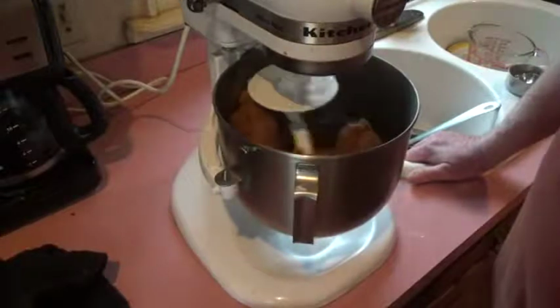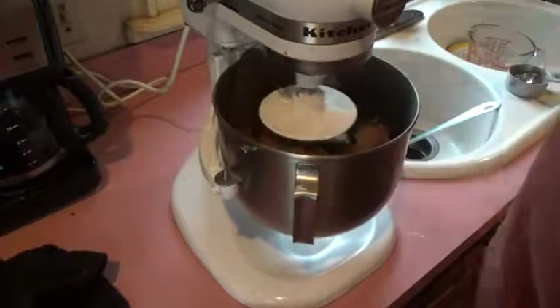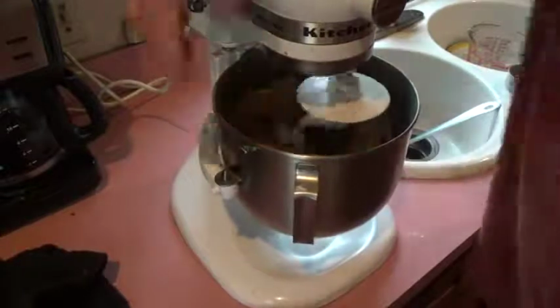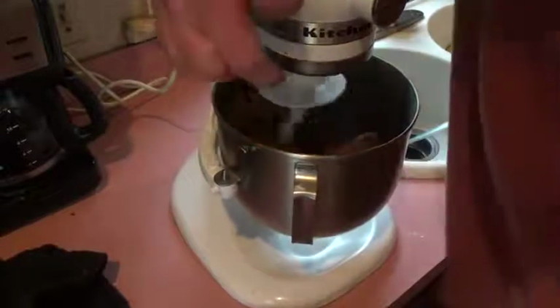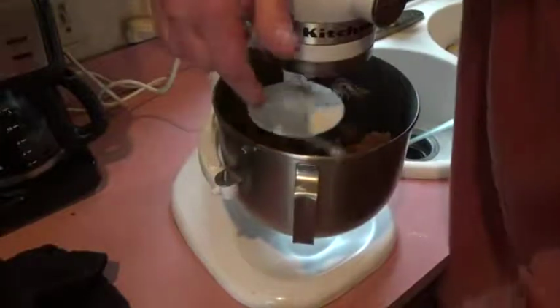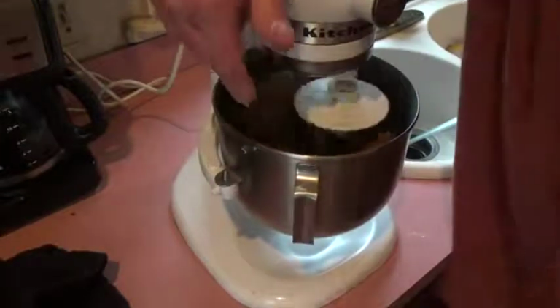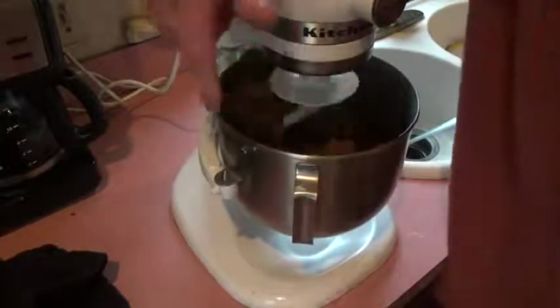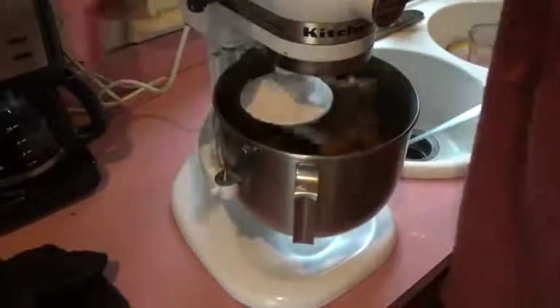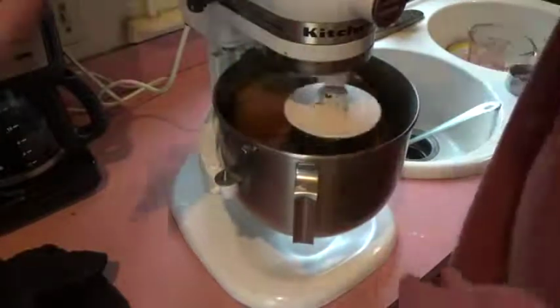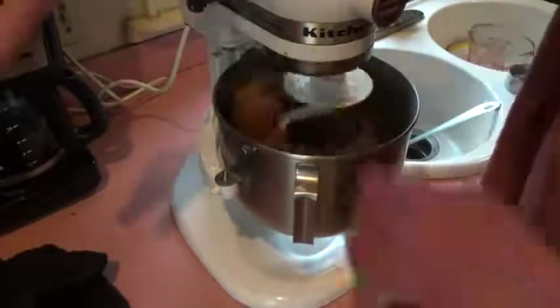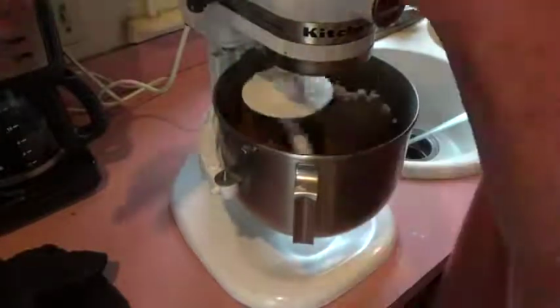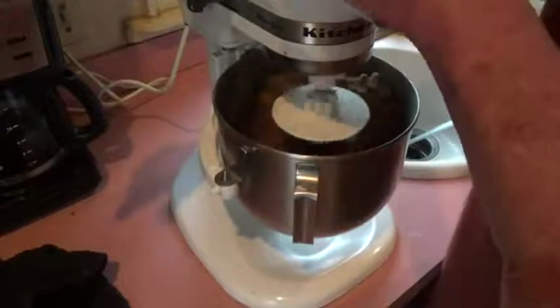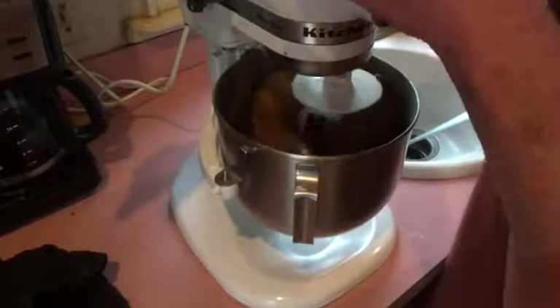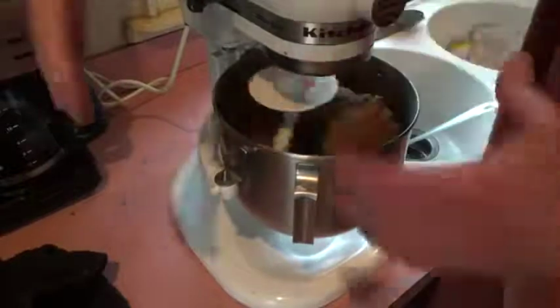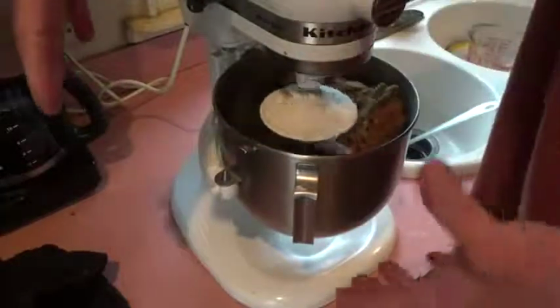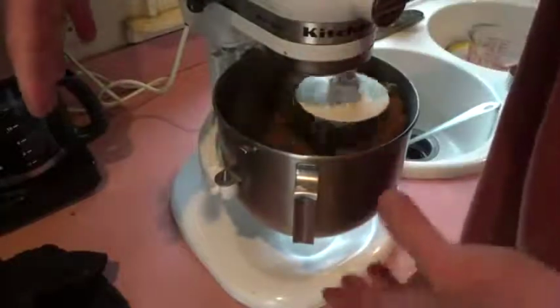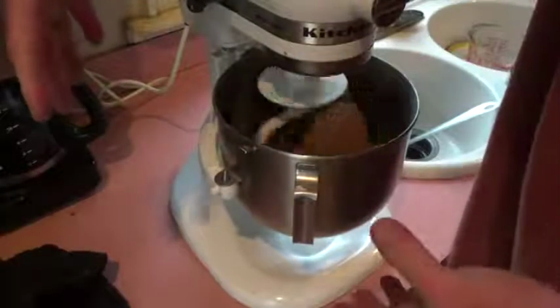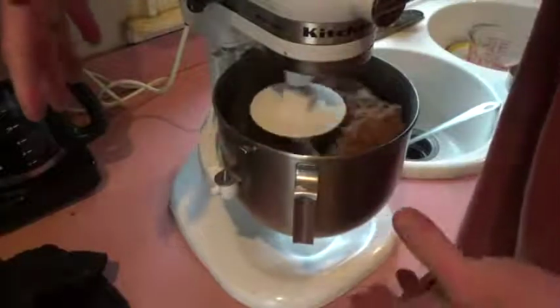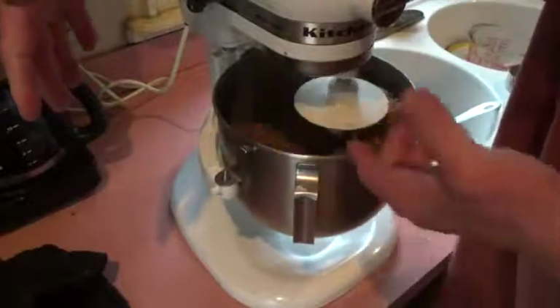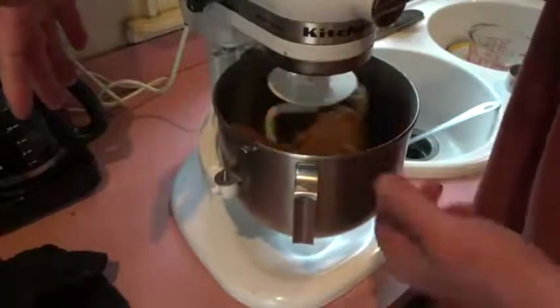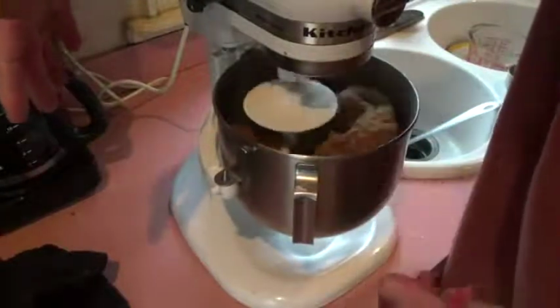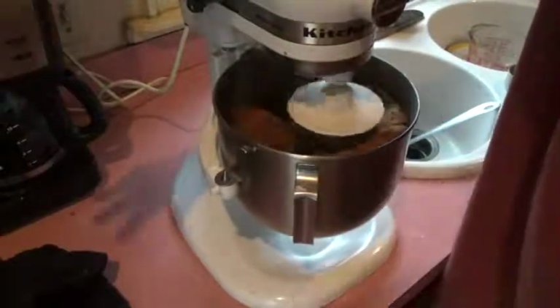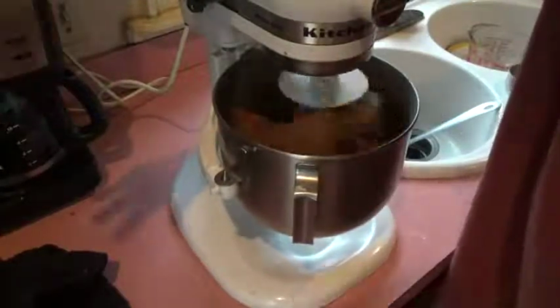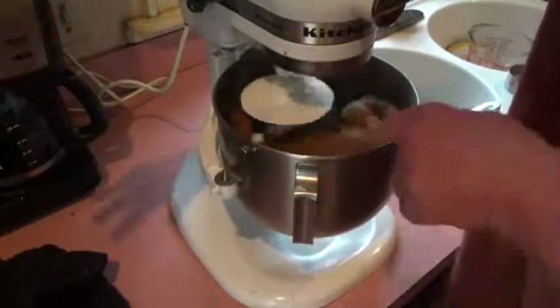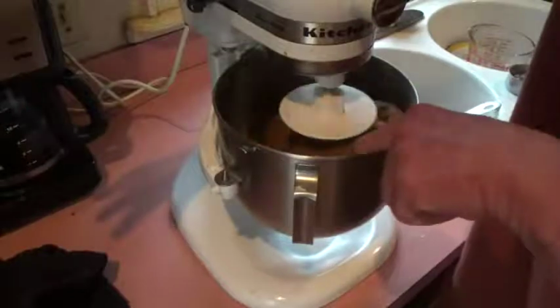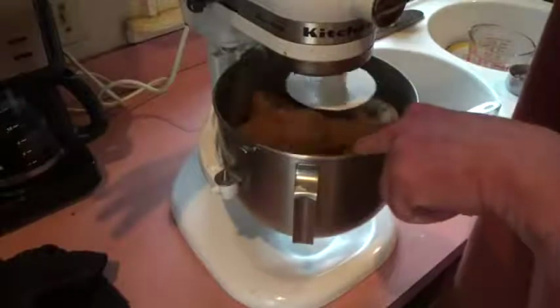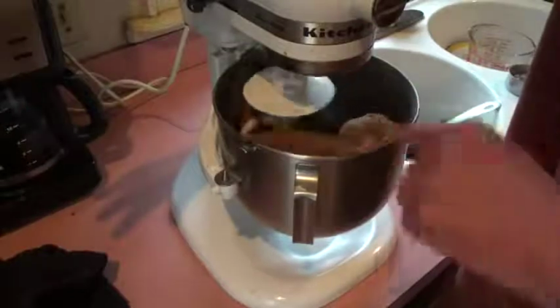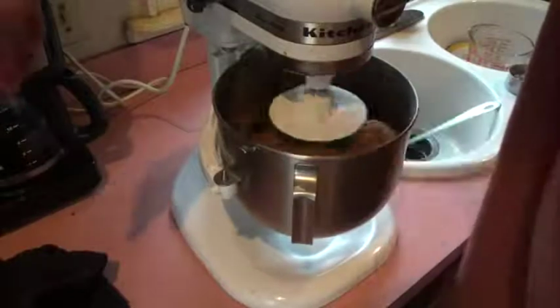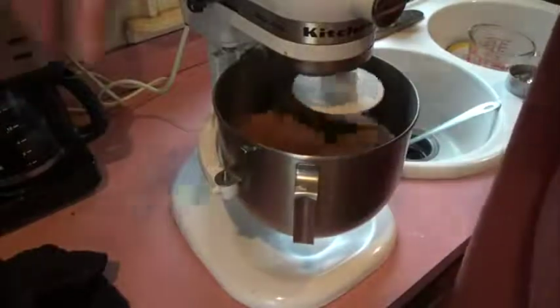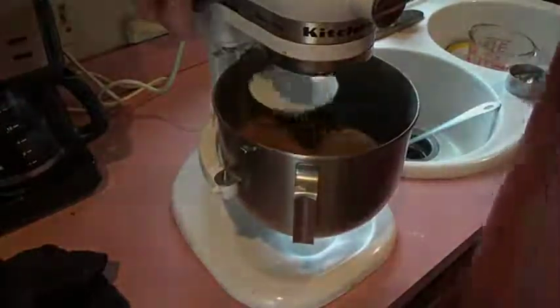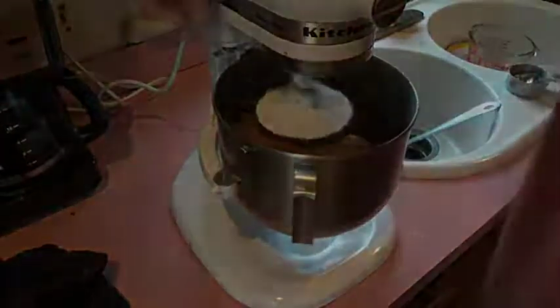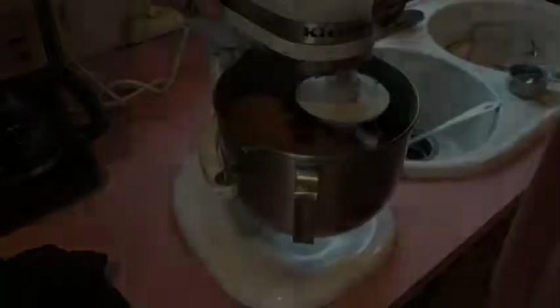When I was in the Navy and I helped the night baker, we had a big Hobart mixer like this that was big enough I could get in the bowl — the thing was awesome.